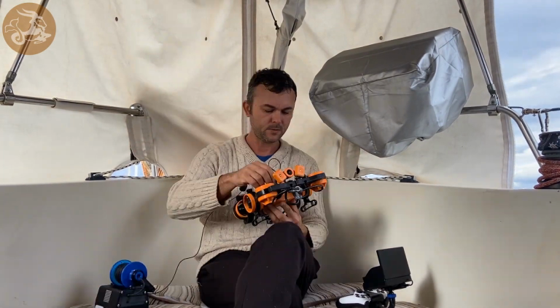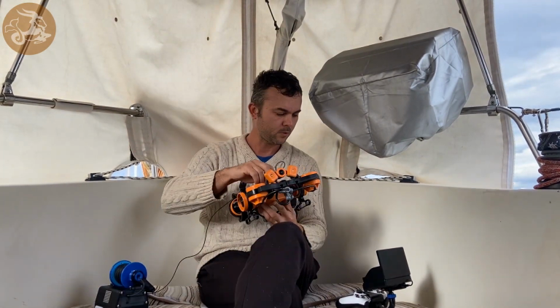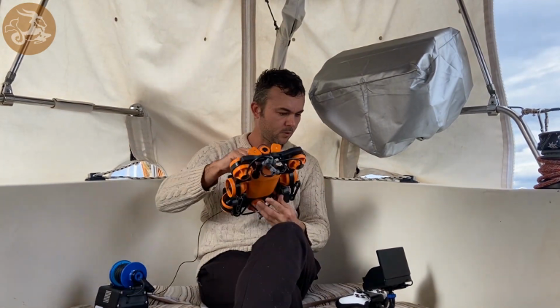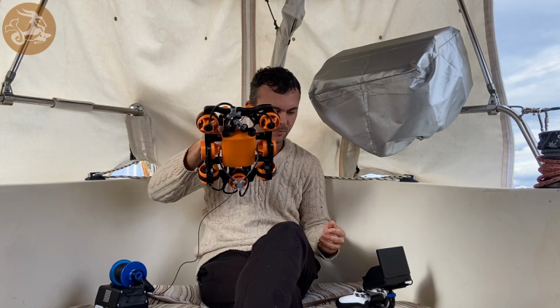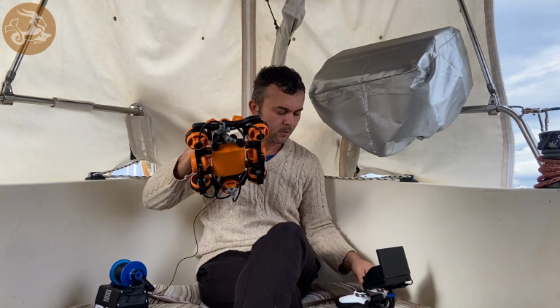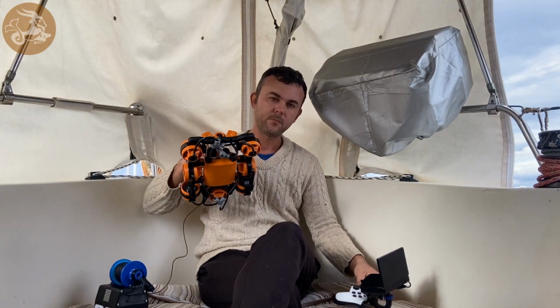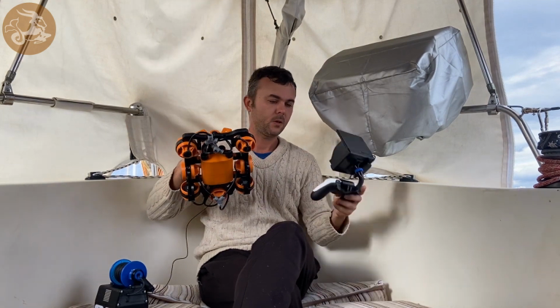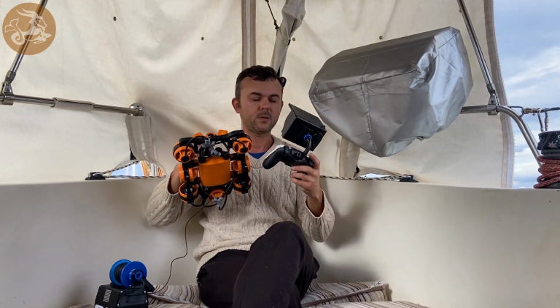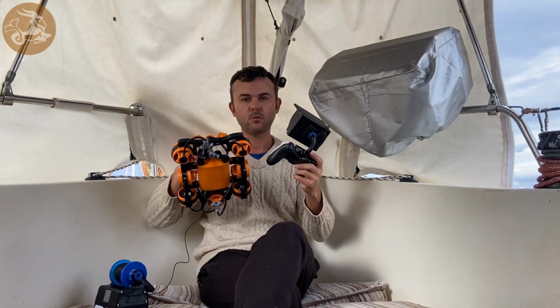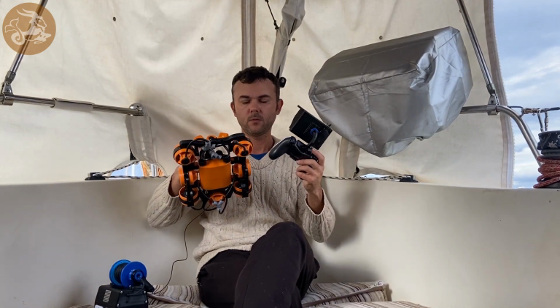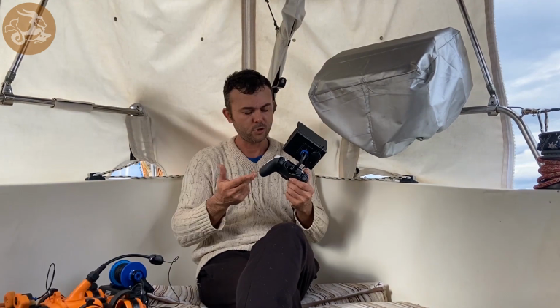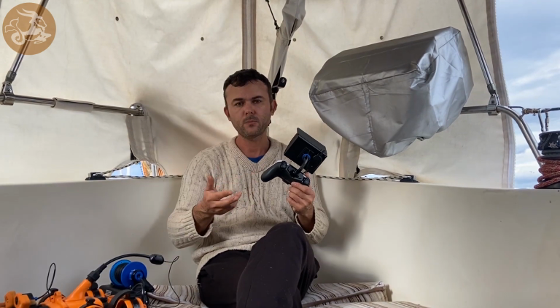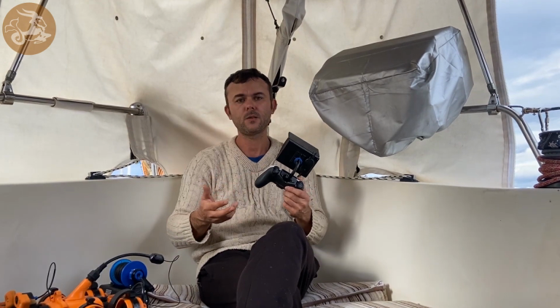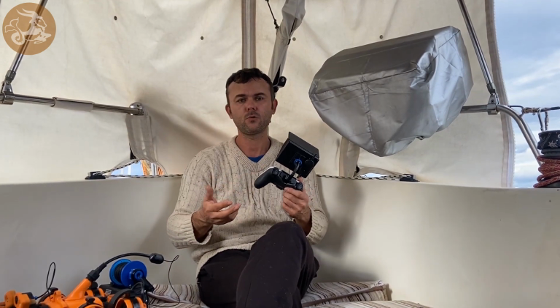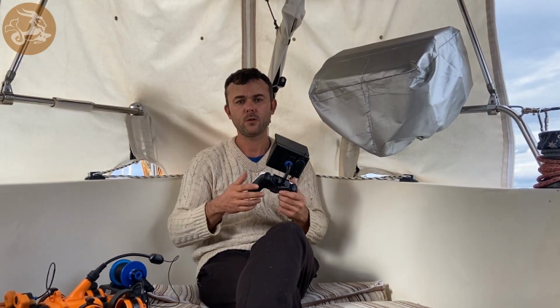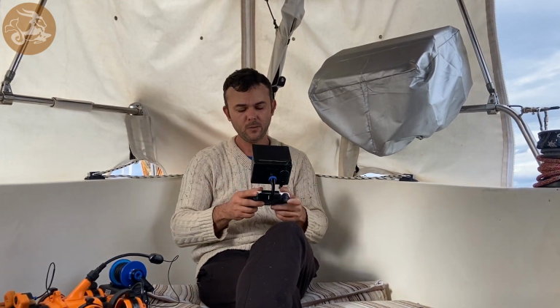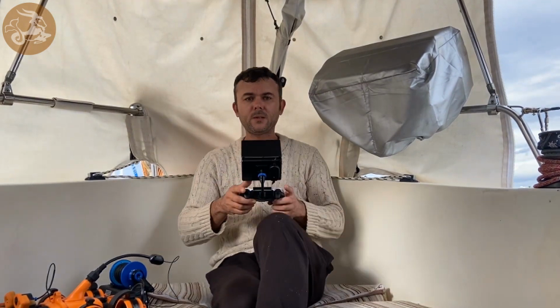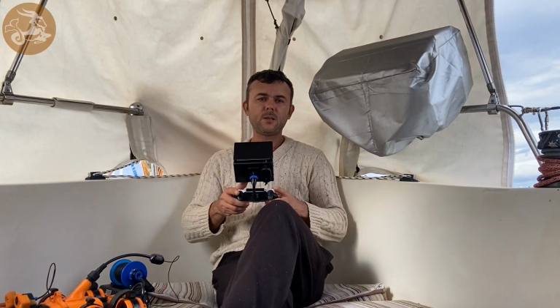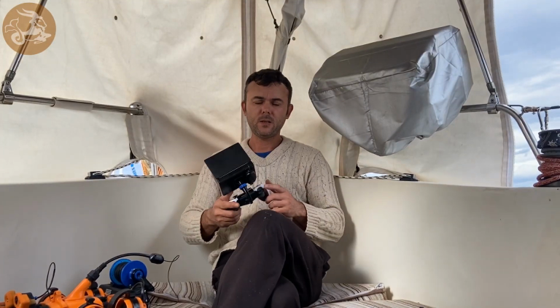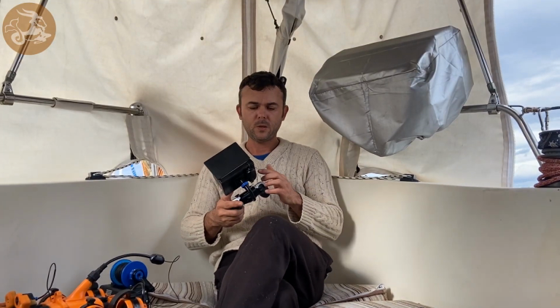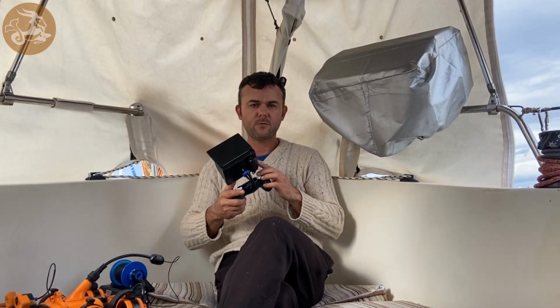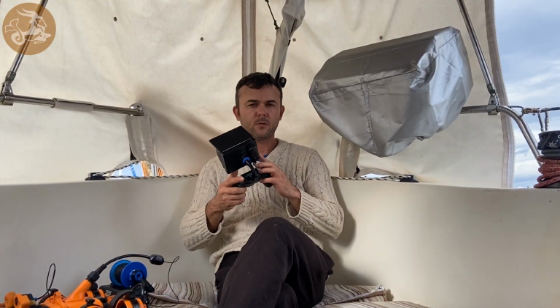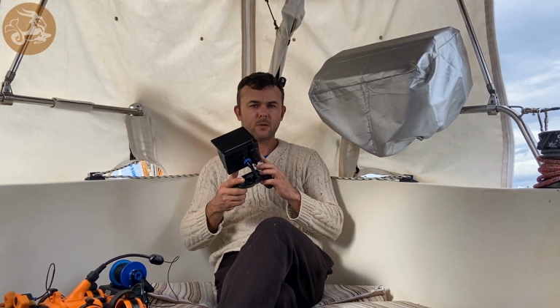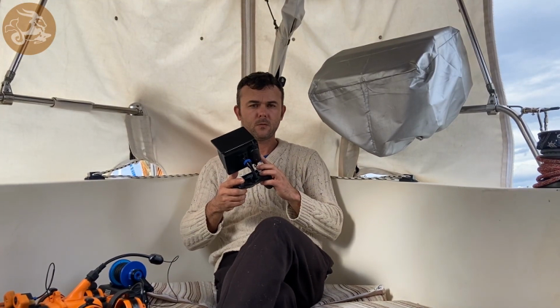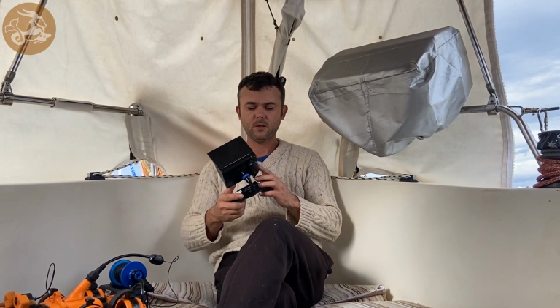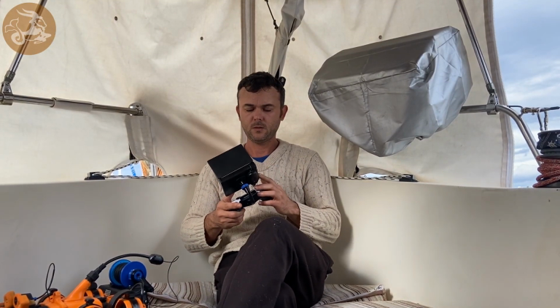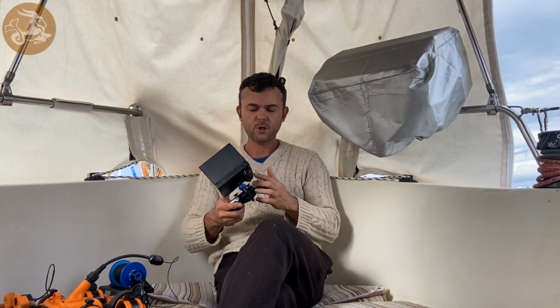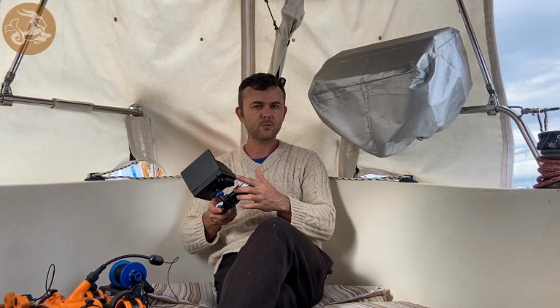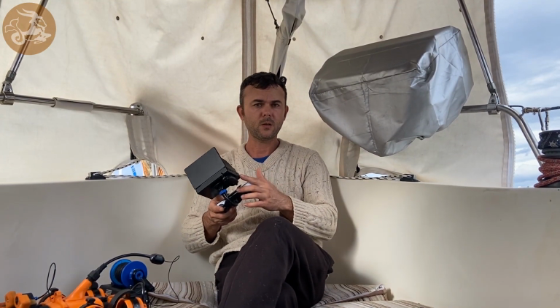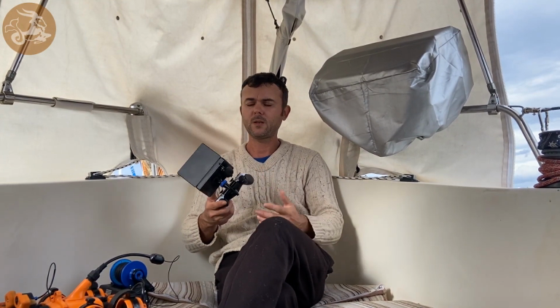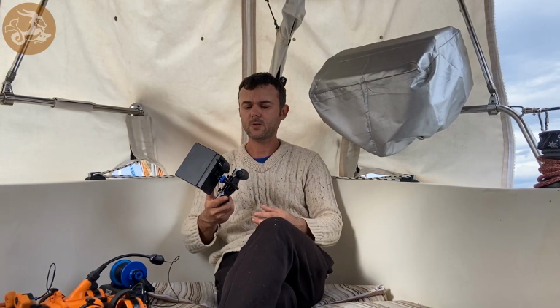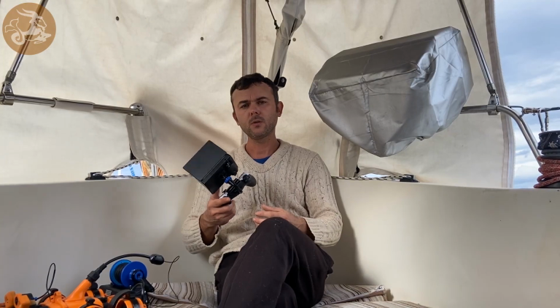Plug it inside. This is what you drop in the water, and this is the controller — the generic PlayStation controller. The battery inside the screen powers the video receiver, and you charge it also separately. All the cables are included.